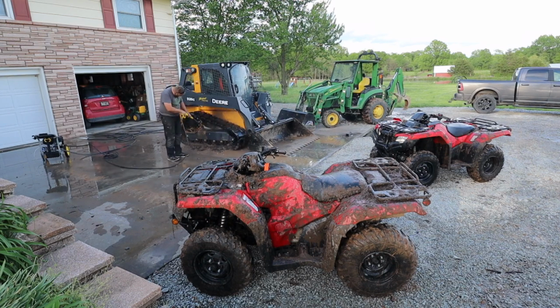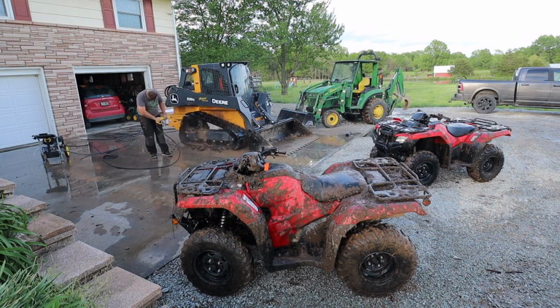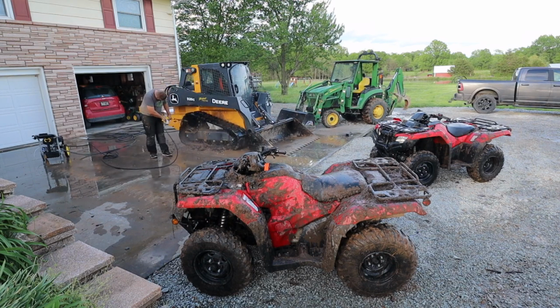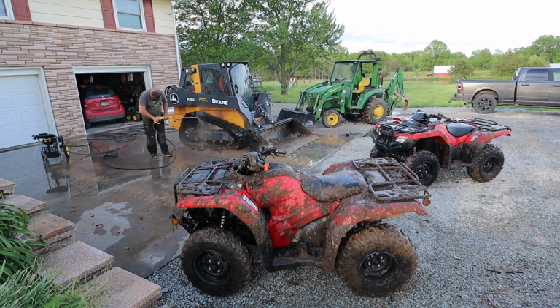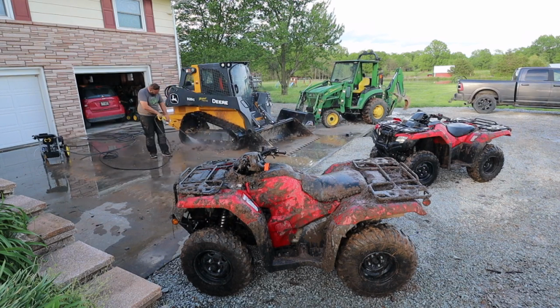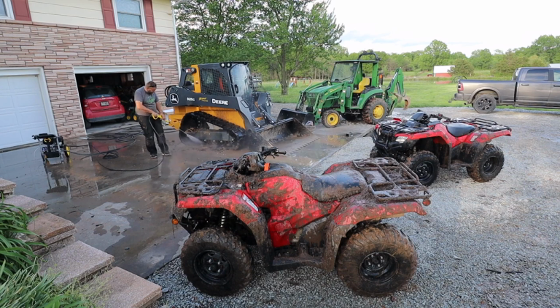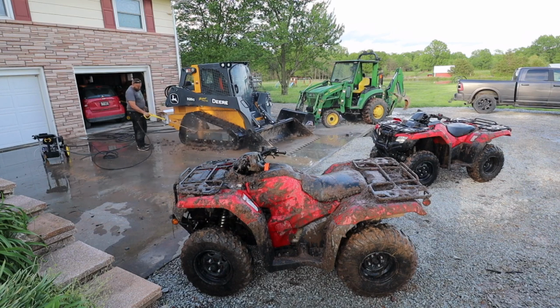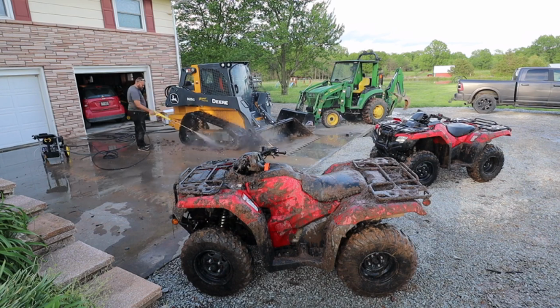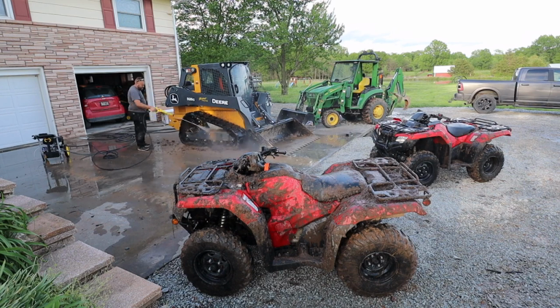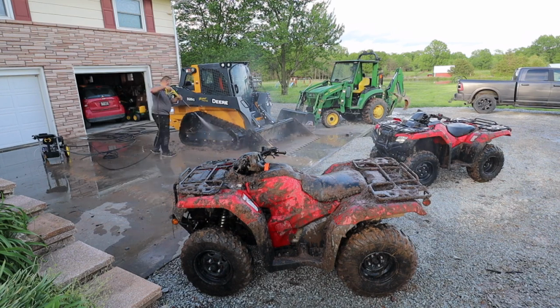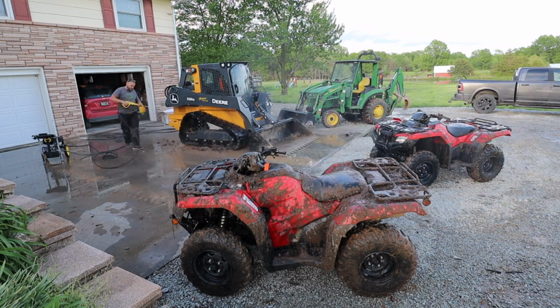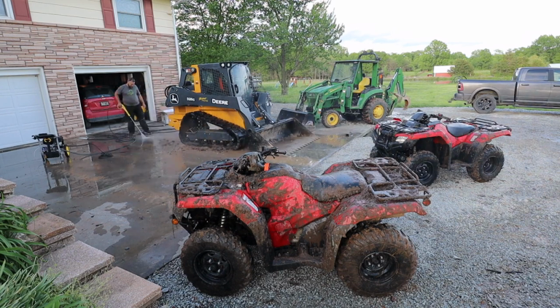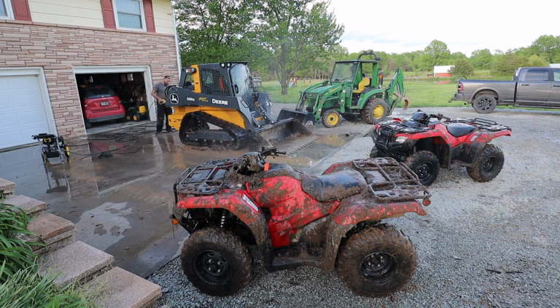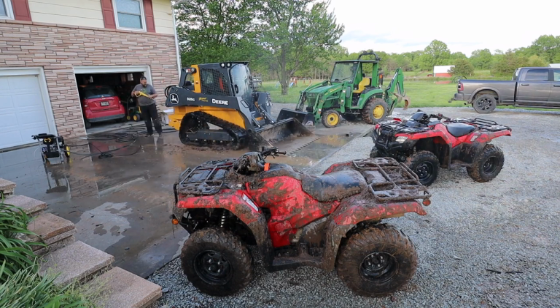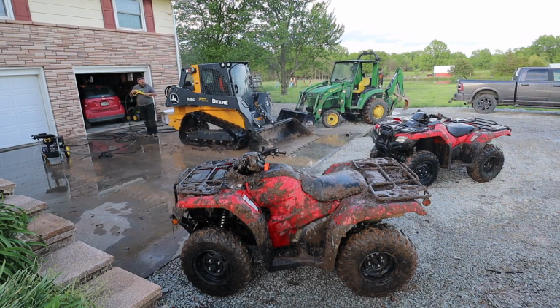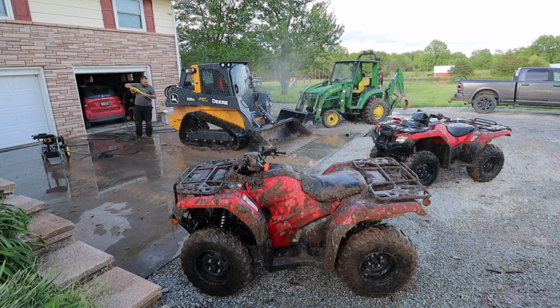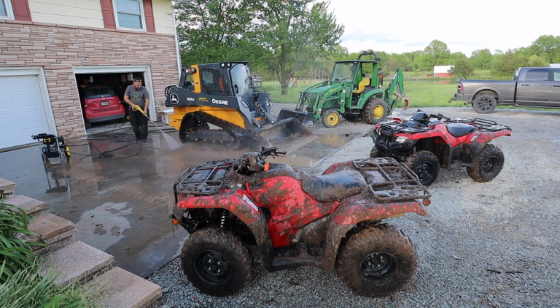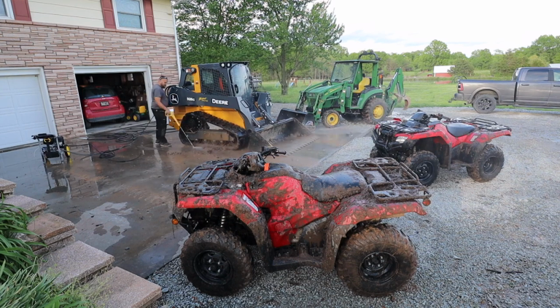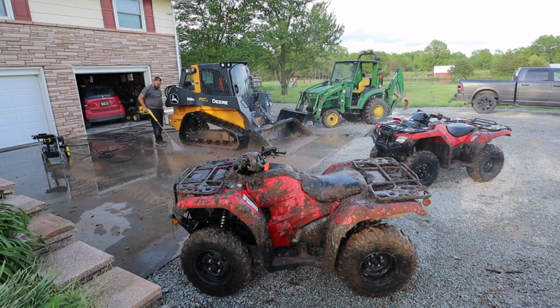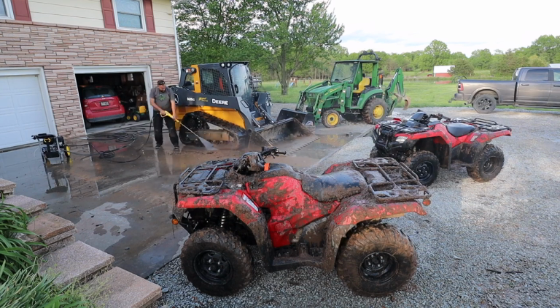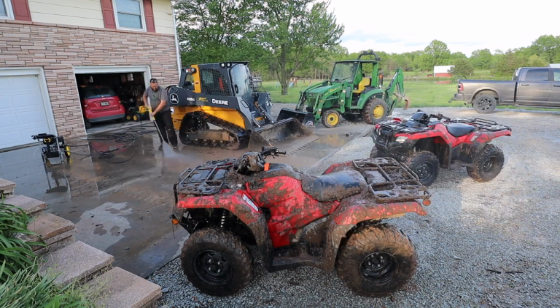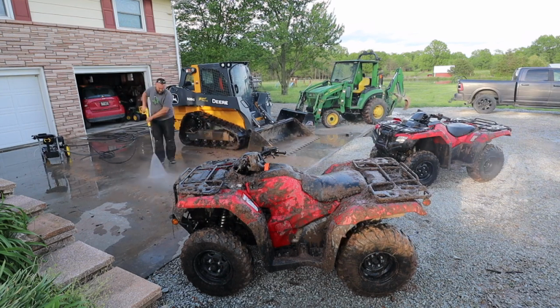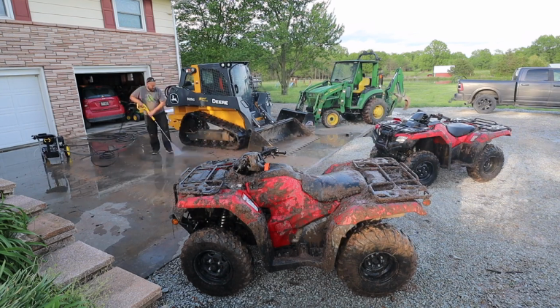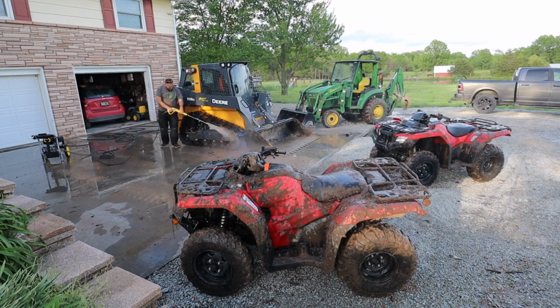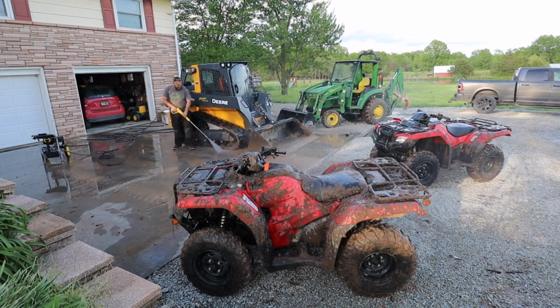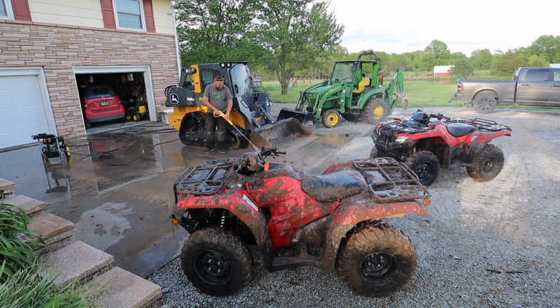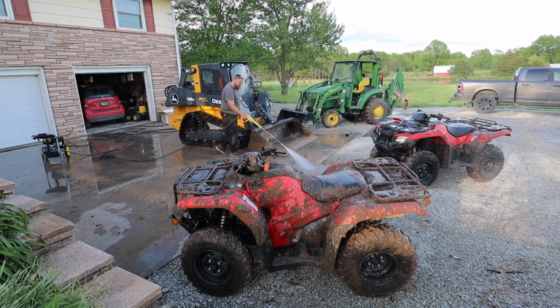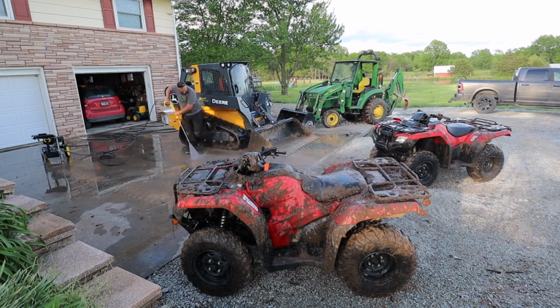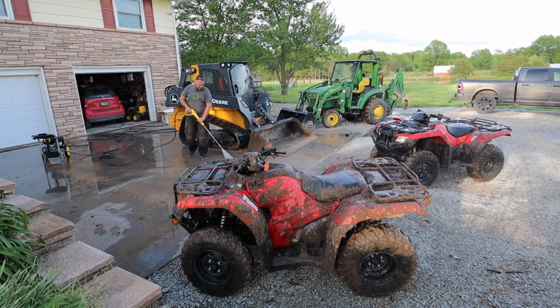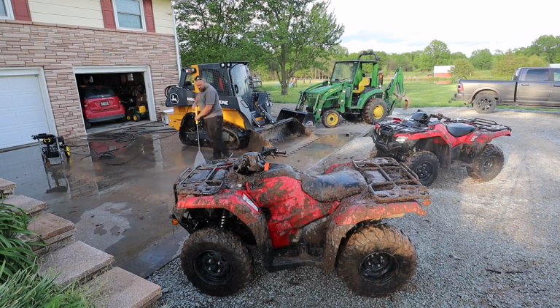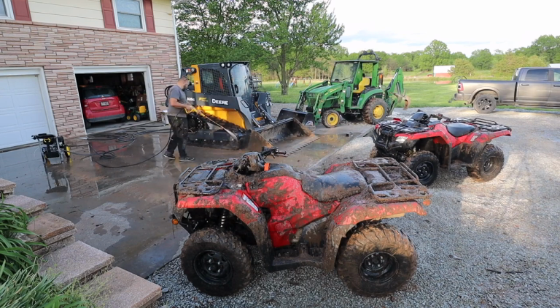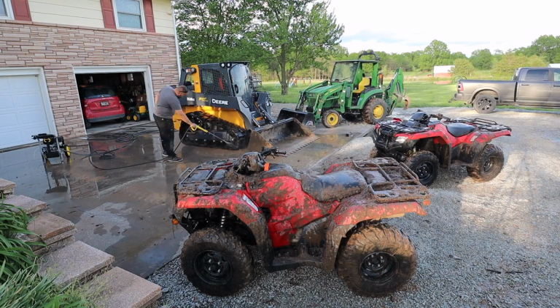Doing this every time I use it would not be worth it to me. So for all you guys who have track machines — tell me, how often do you clean all the mud out of your tracks, and how important do you think it is?